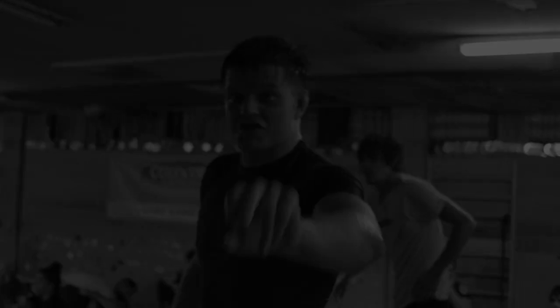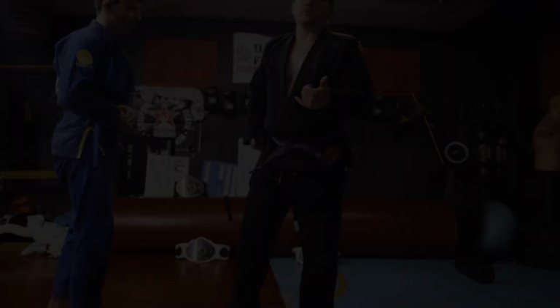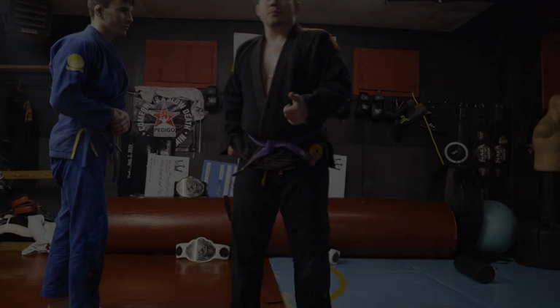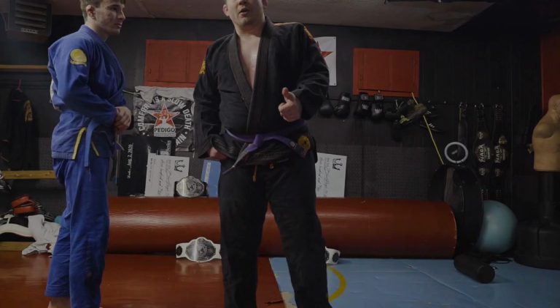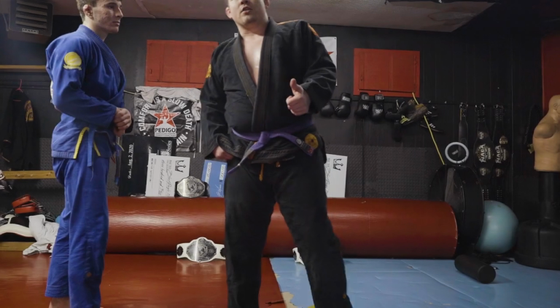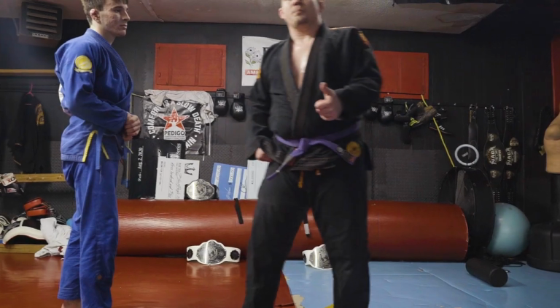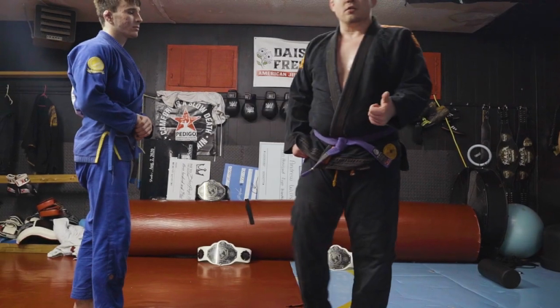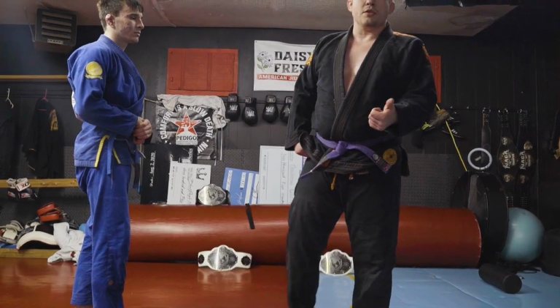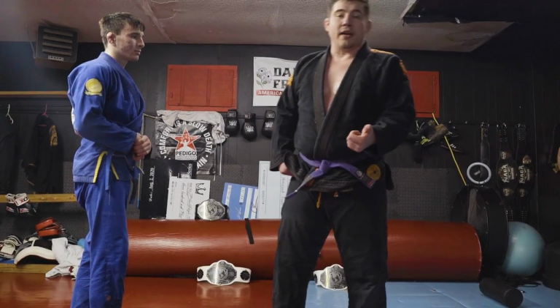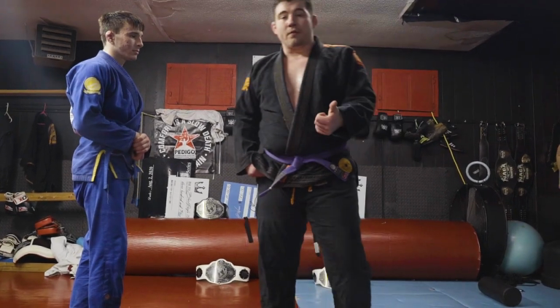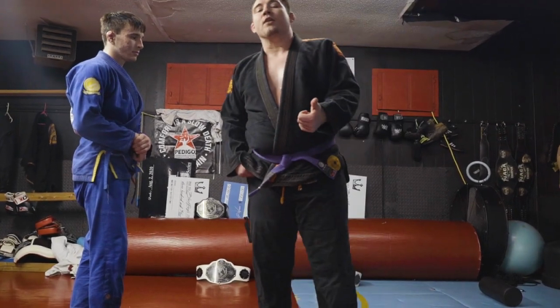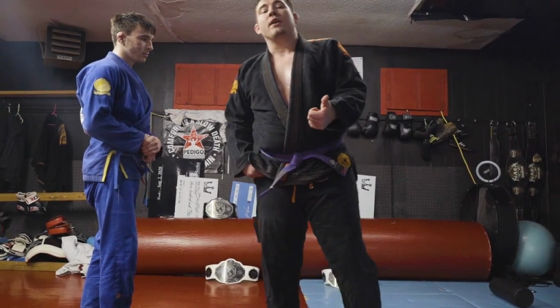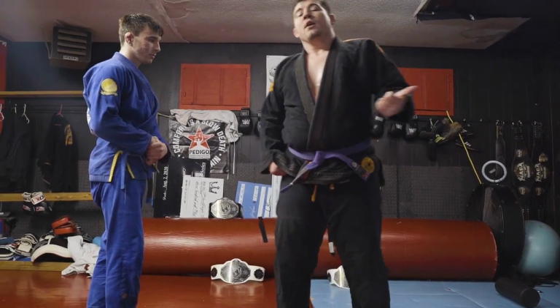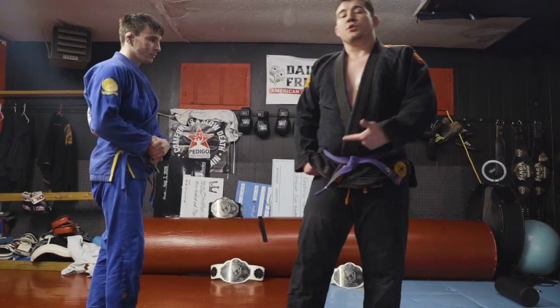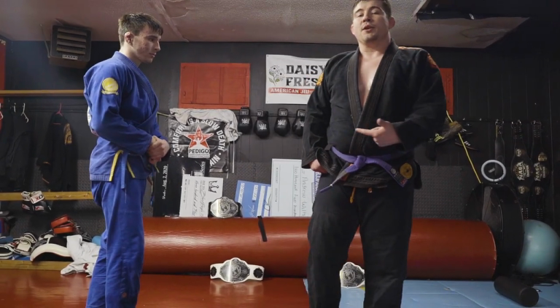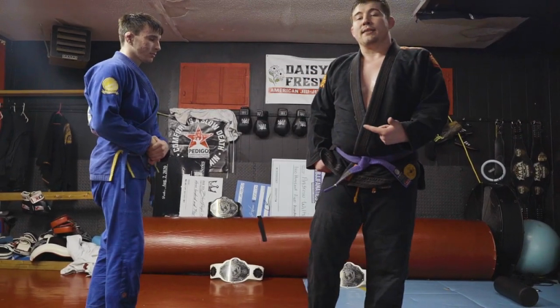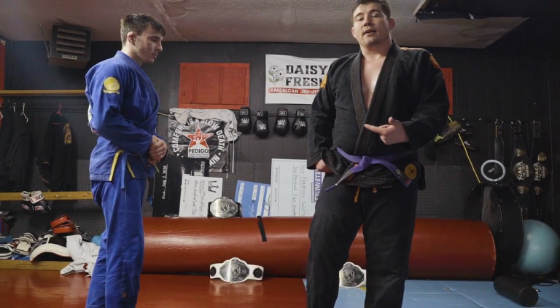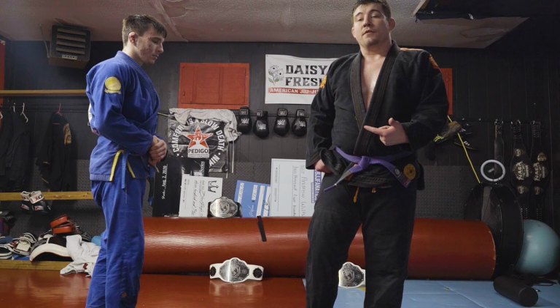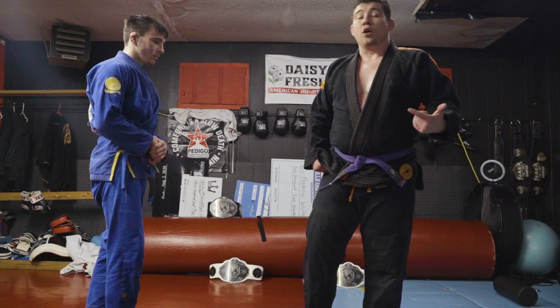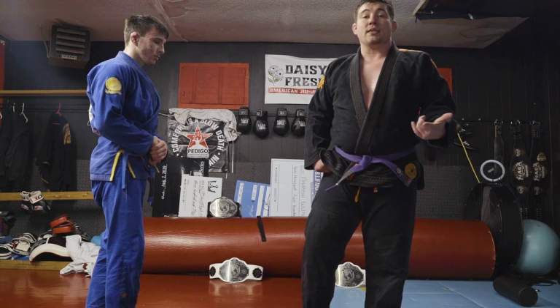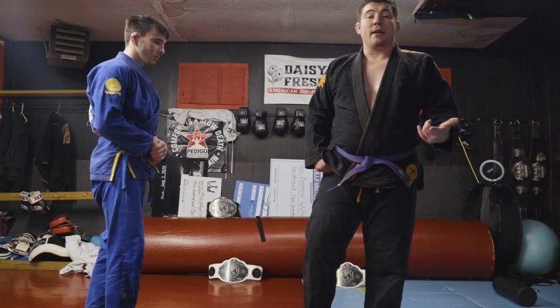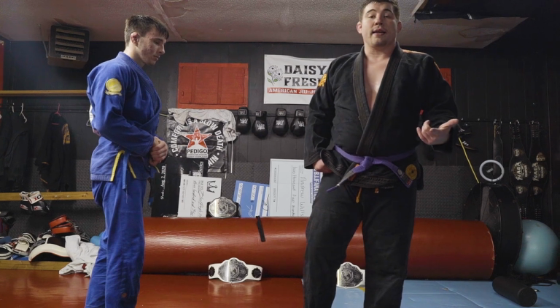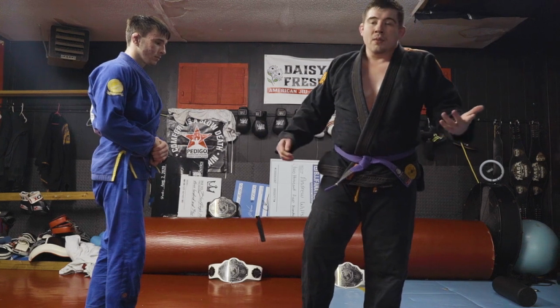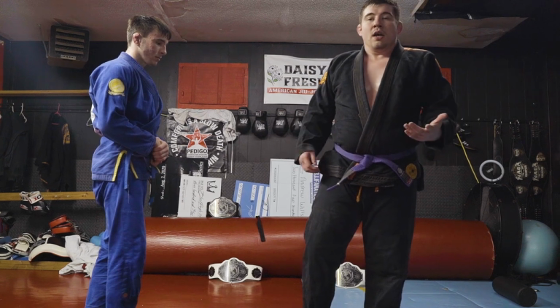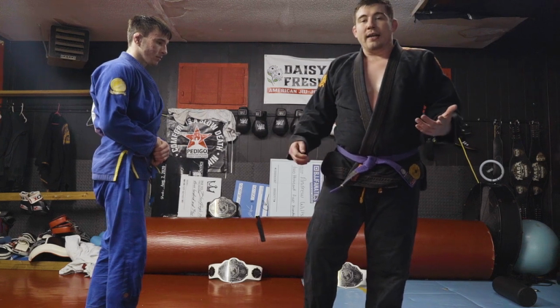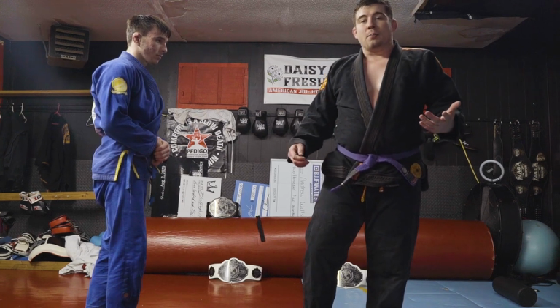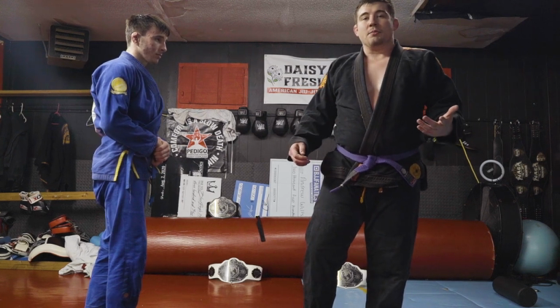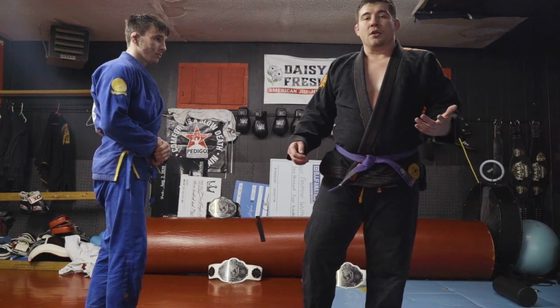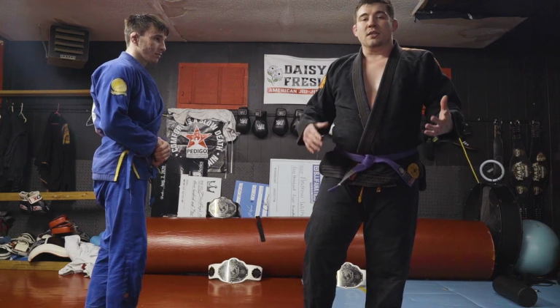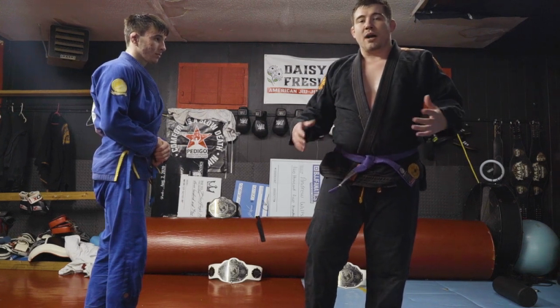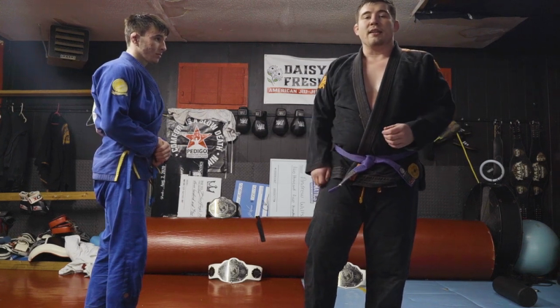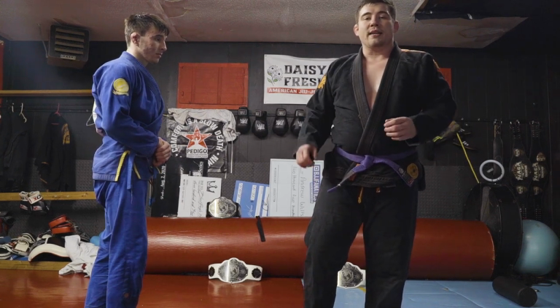Hey guys, what's up? It's Brandon Karcher, Pedagose of Mission Fighting, Mount Vernon, Illinois. I'm gonna show you guys tonight a flying armbar setup I like. I hit it a couple times in tournaments and I really like it.